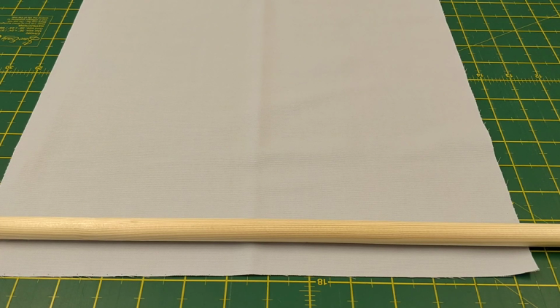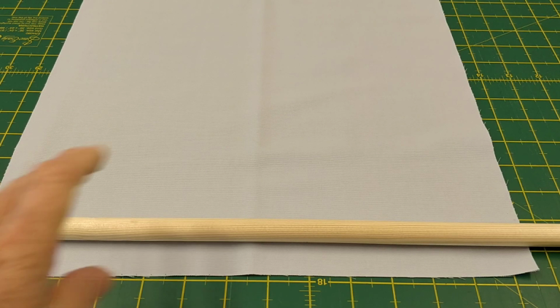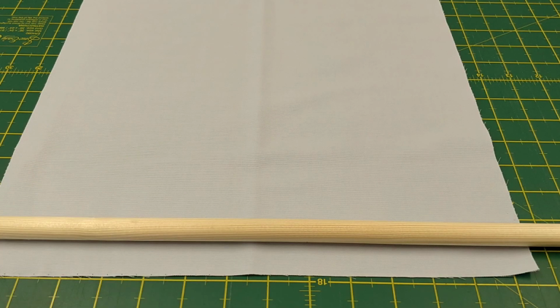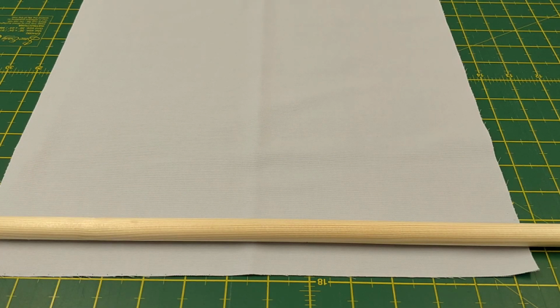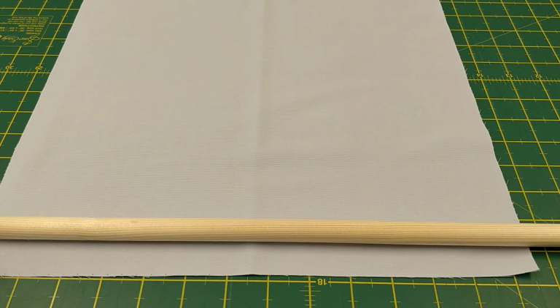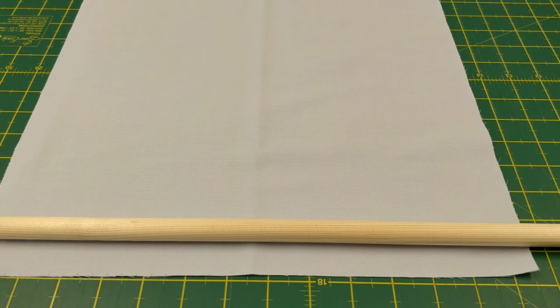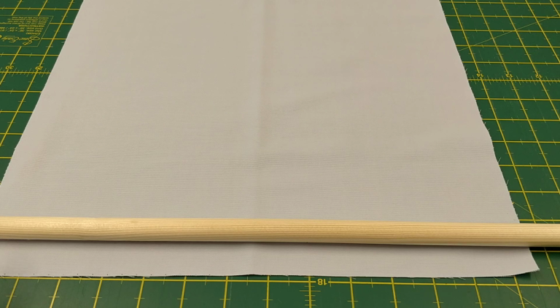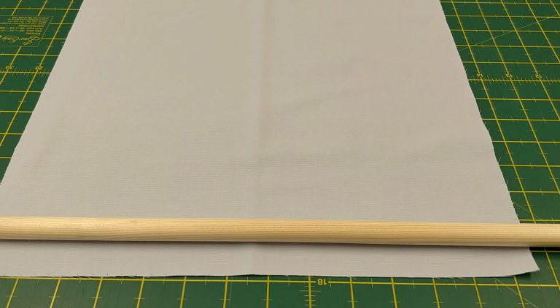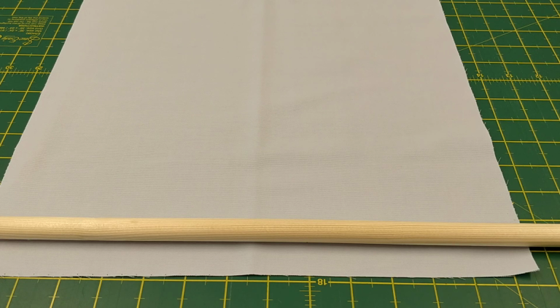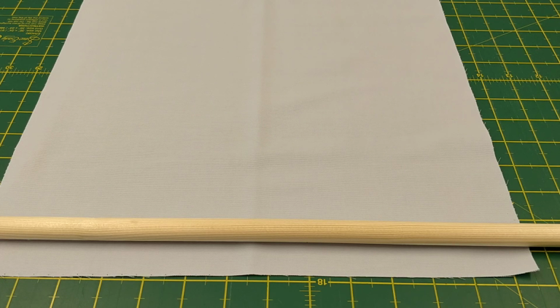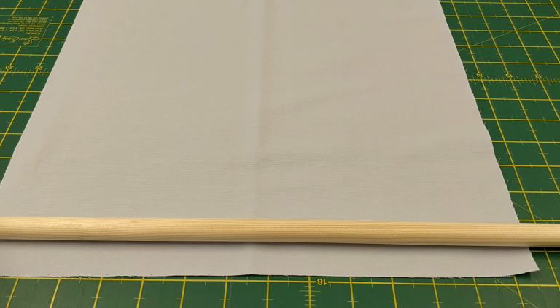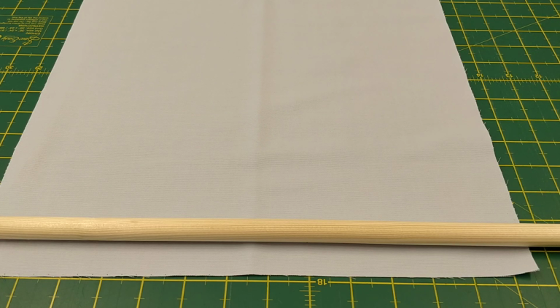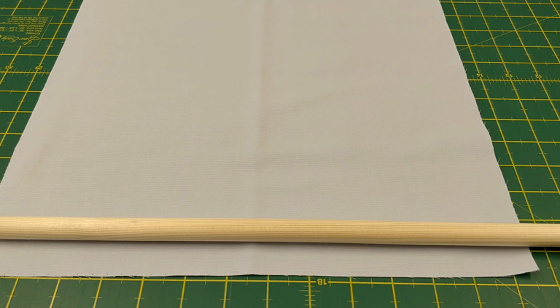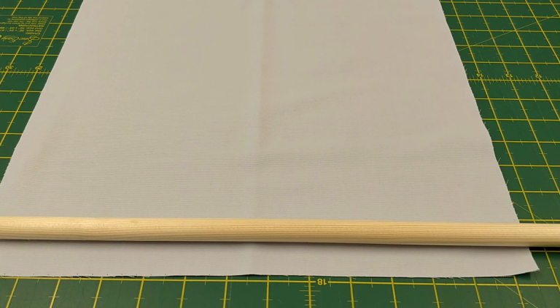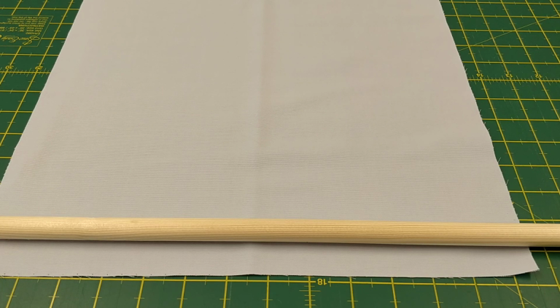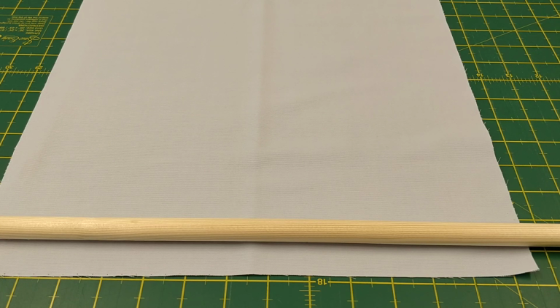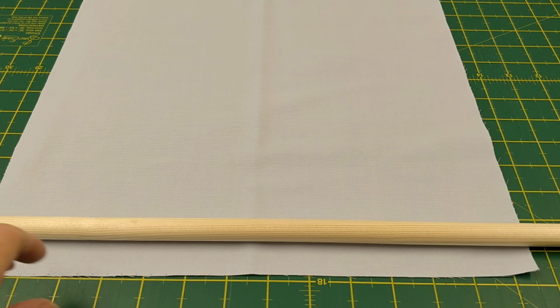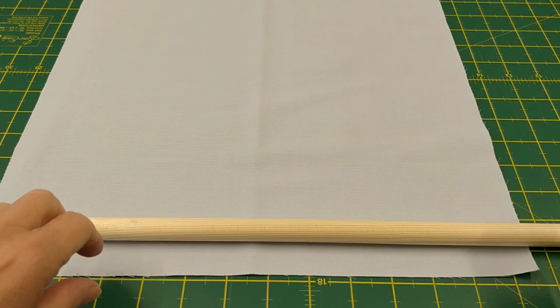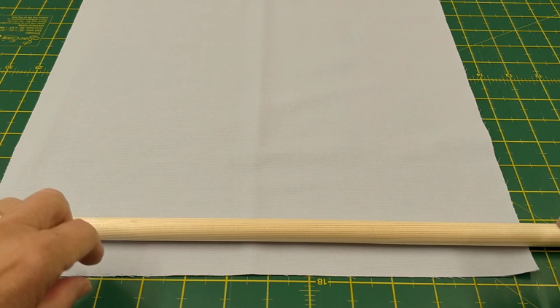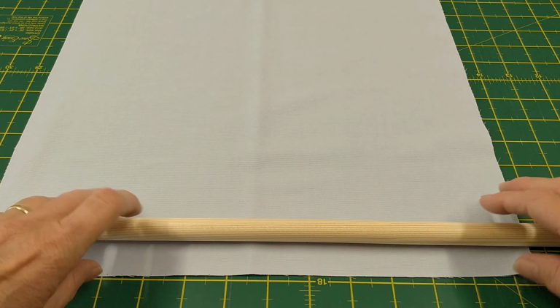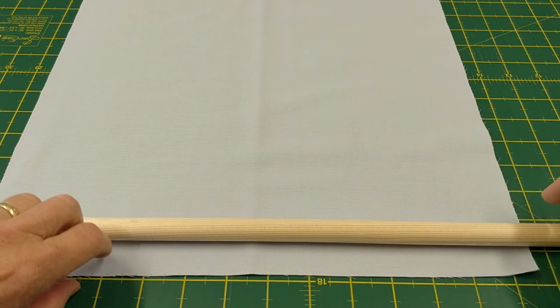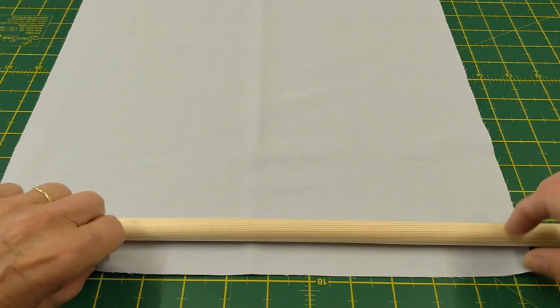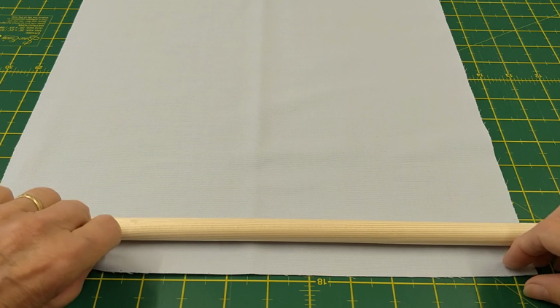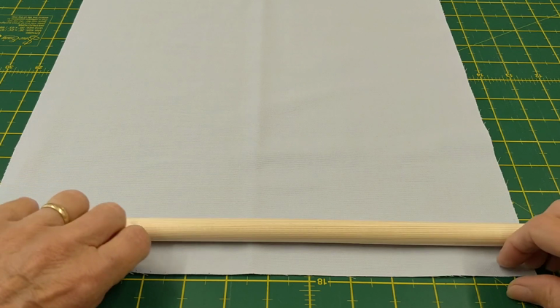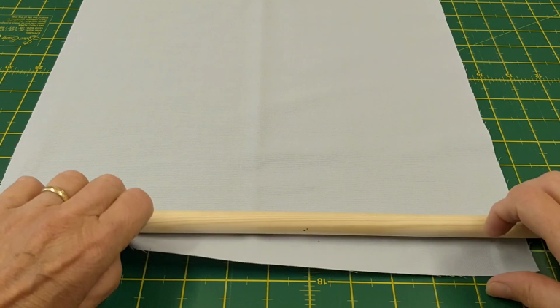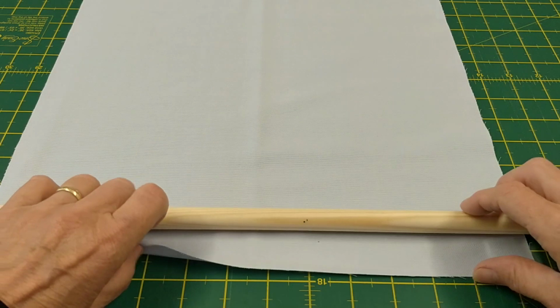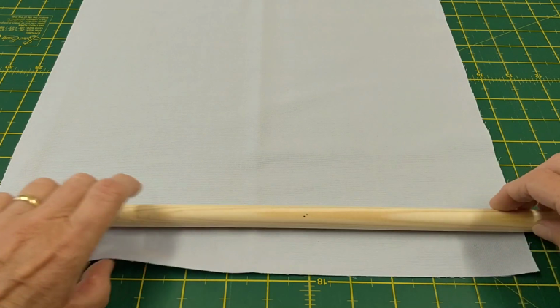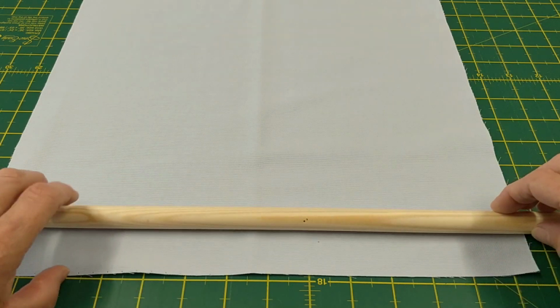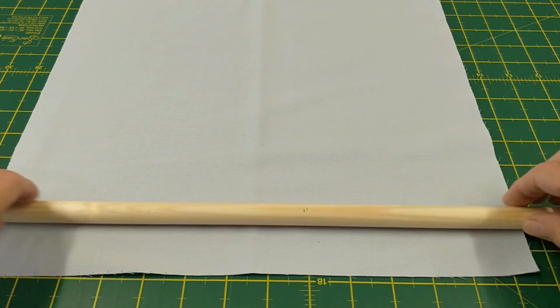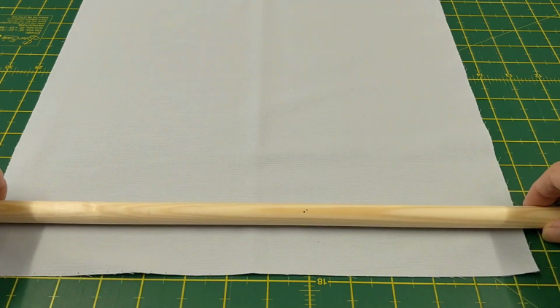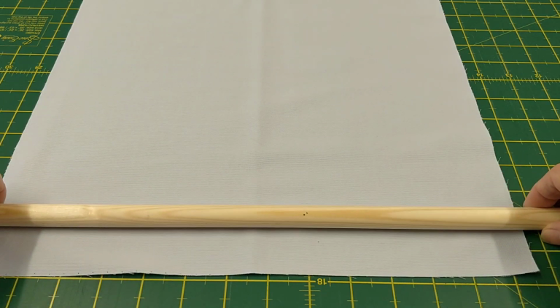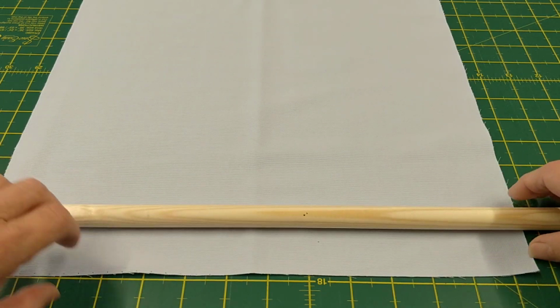I've got a really long piece here, probably about 30 to 34 inches long. I've got my fabric, I've got my dowling, and I line it up straight.